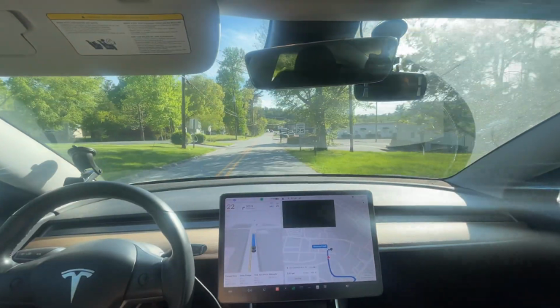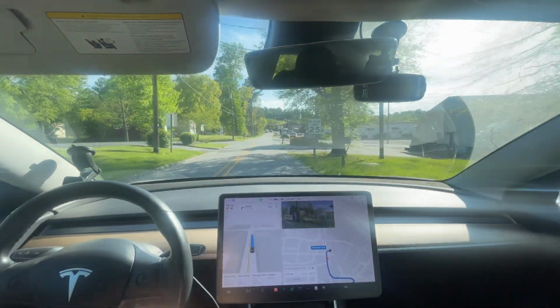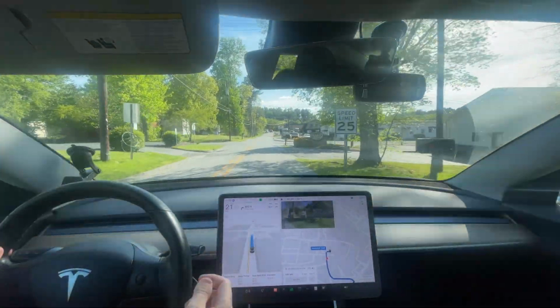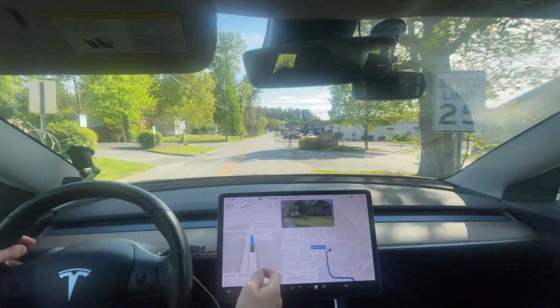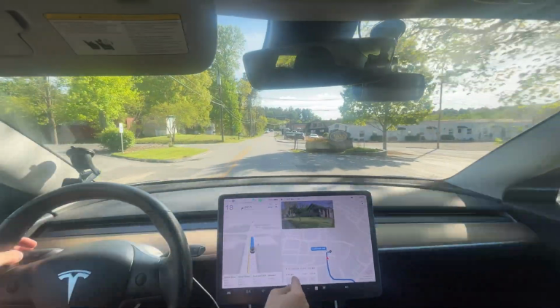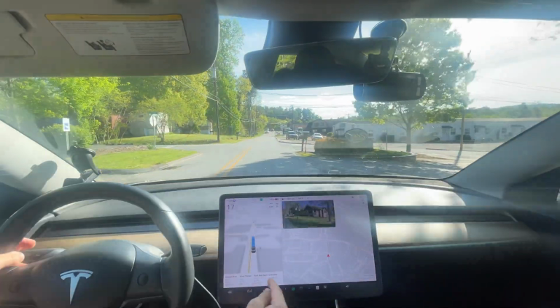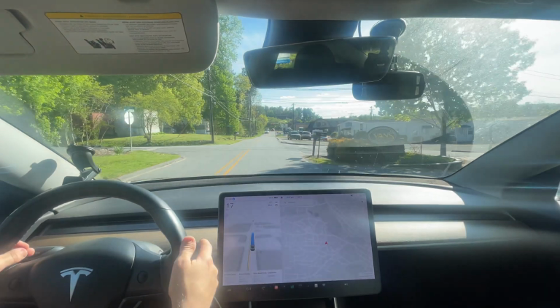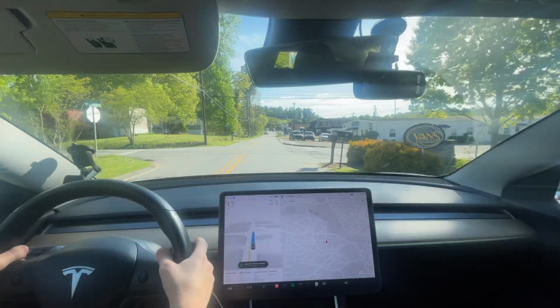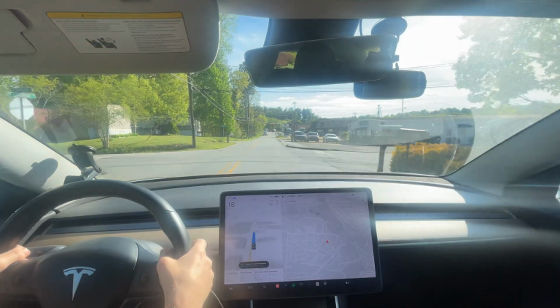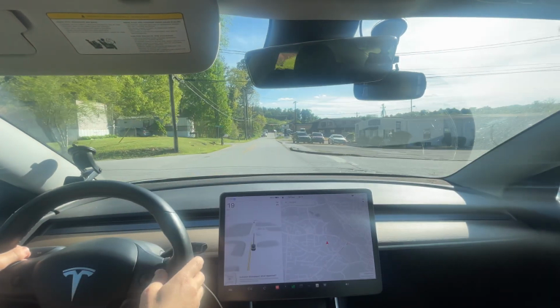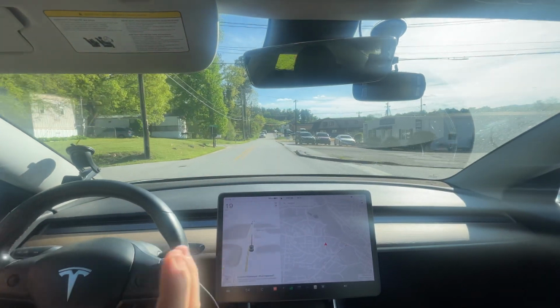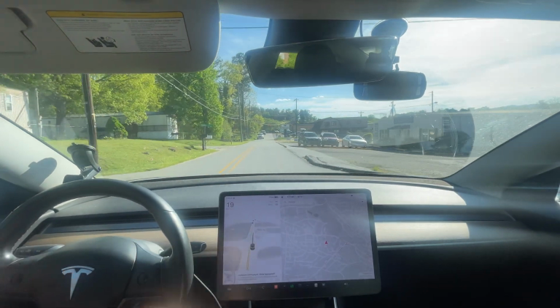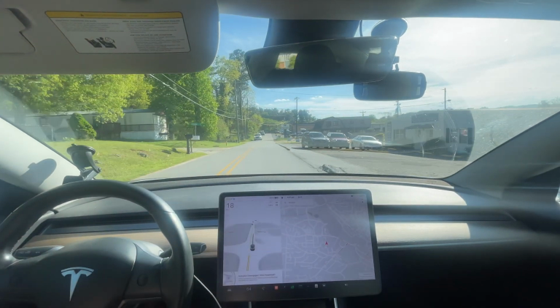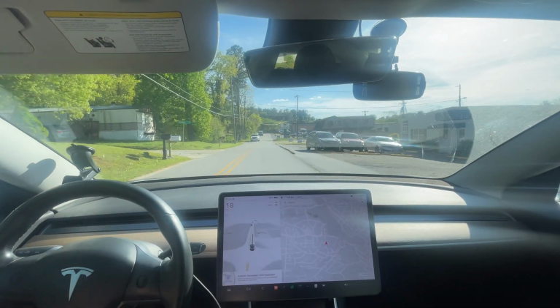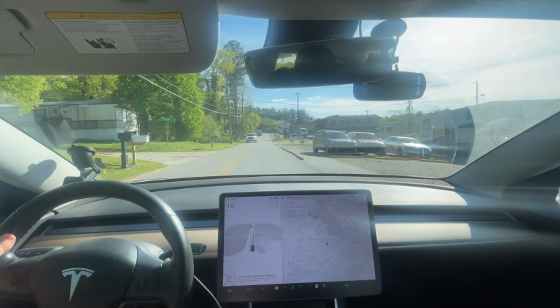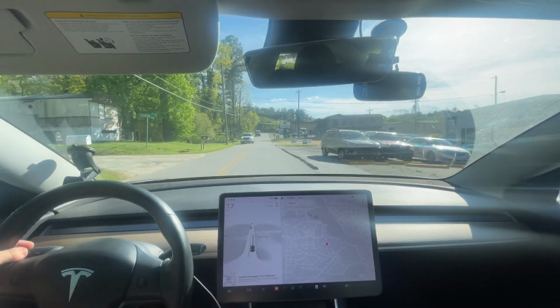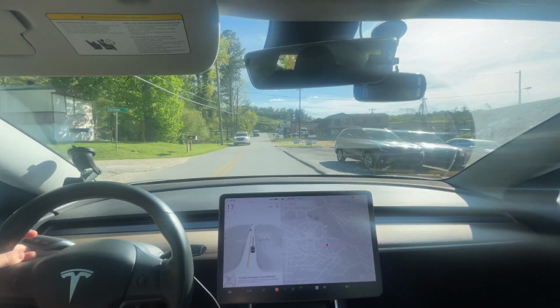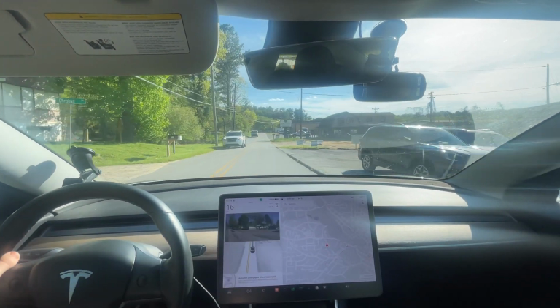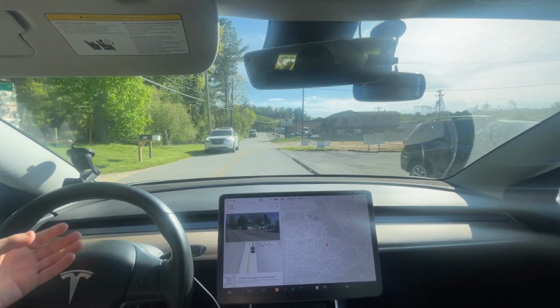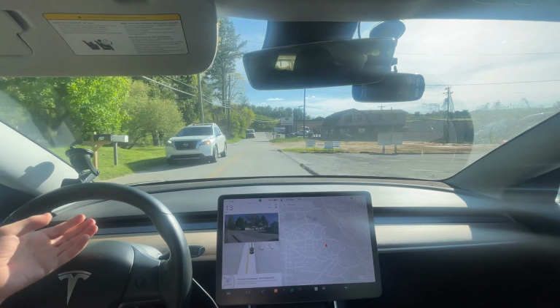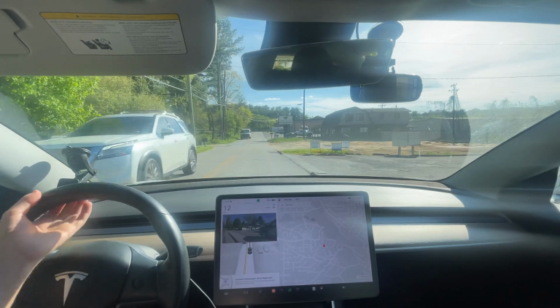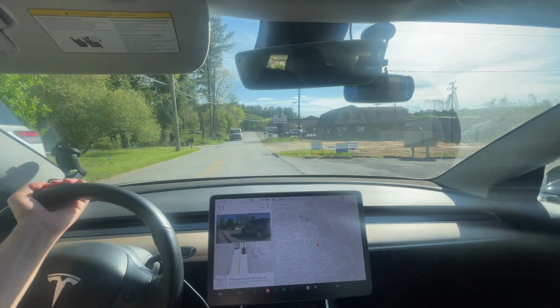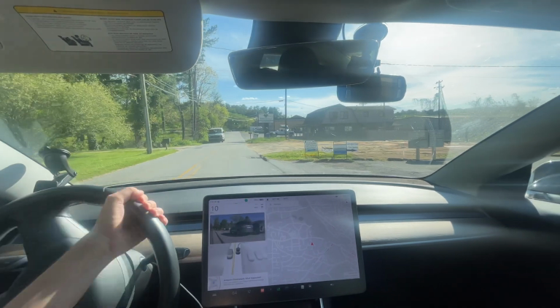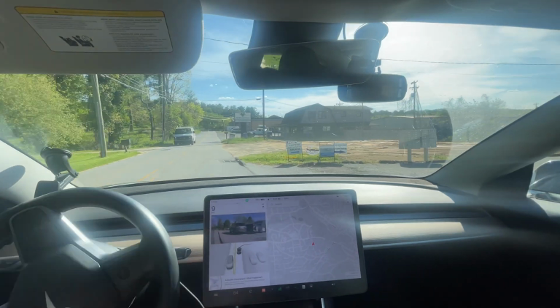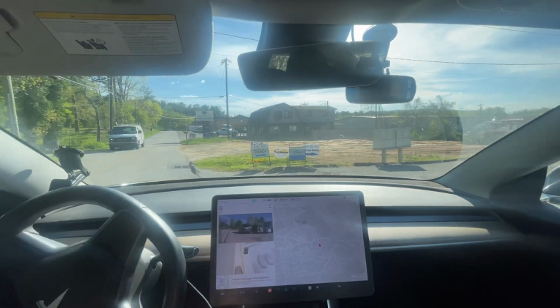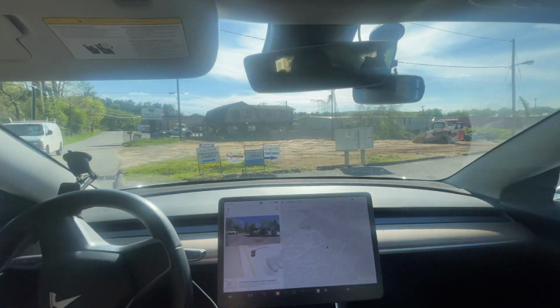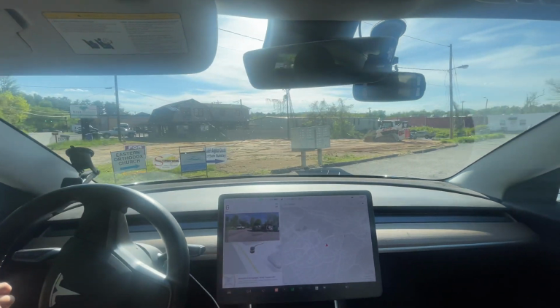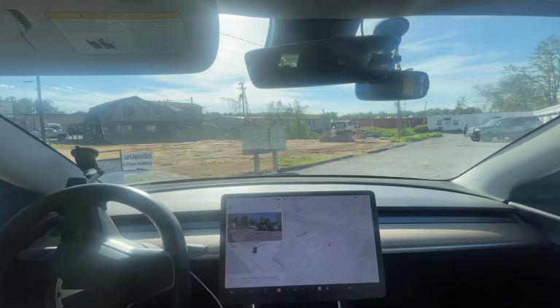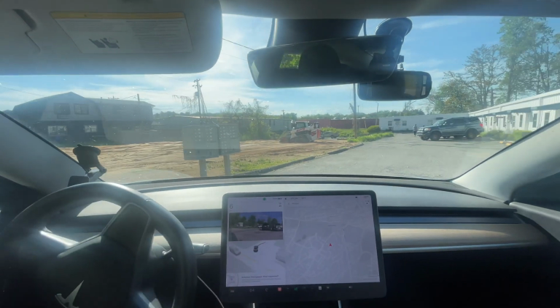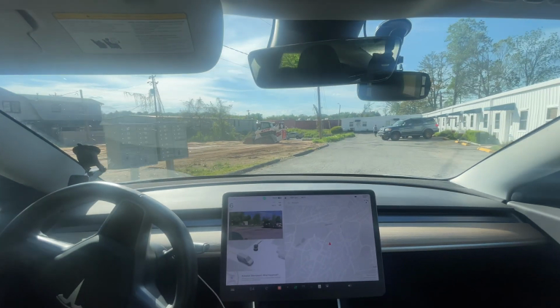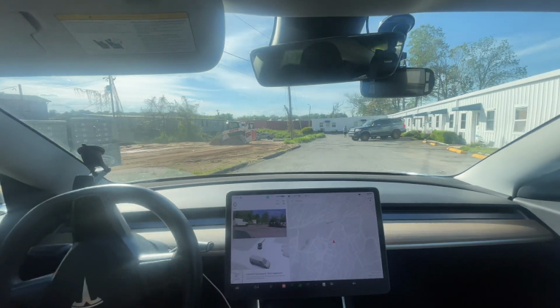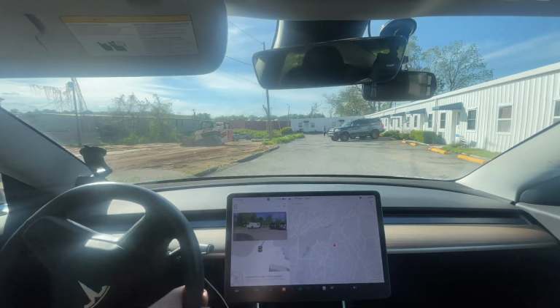We are at our destination. I'll see you on the way back out. We'll see if we can get another zero intervention — I'm pretty sure this was zero interventions, but I'll see if we can get another one.